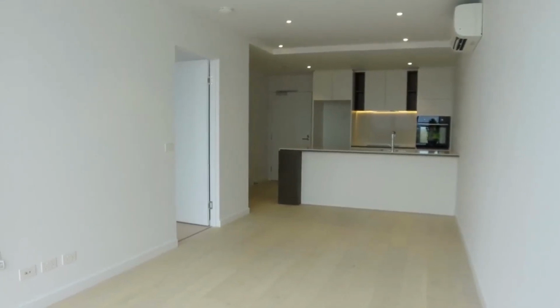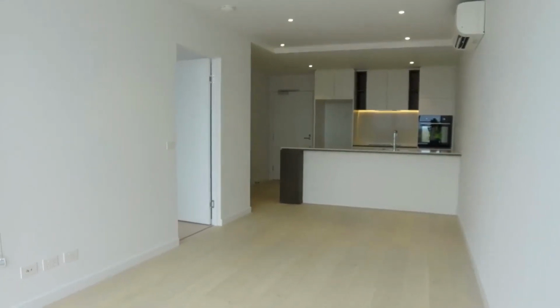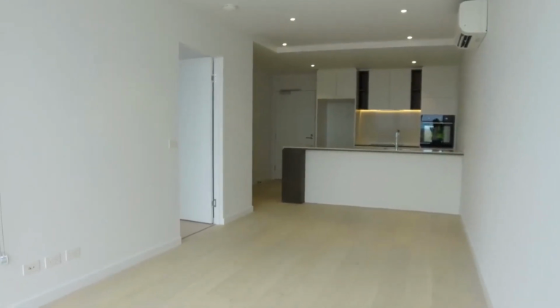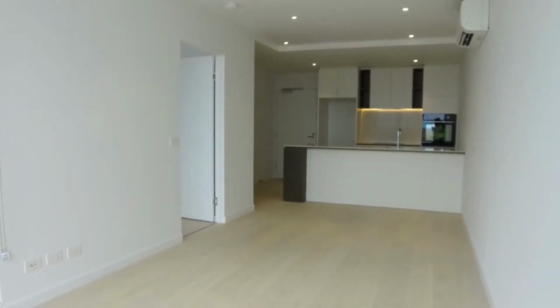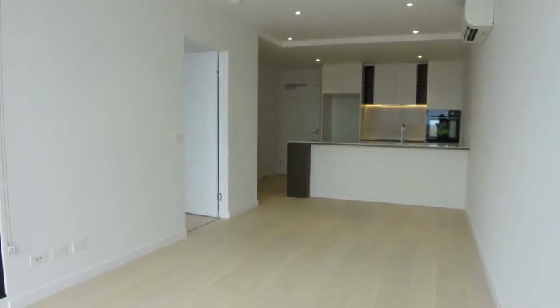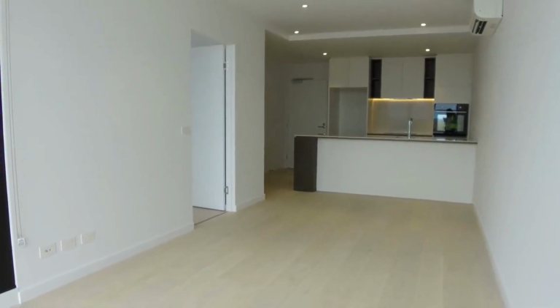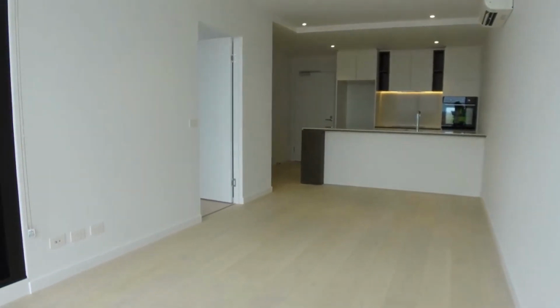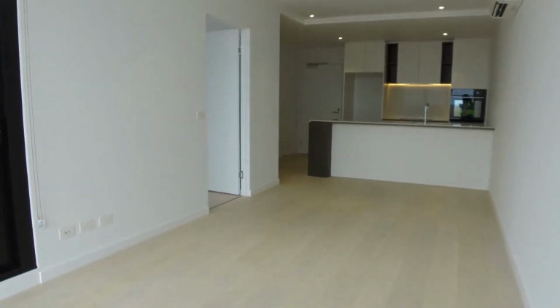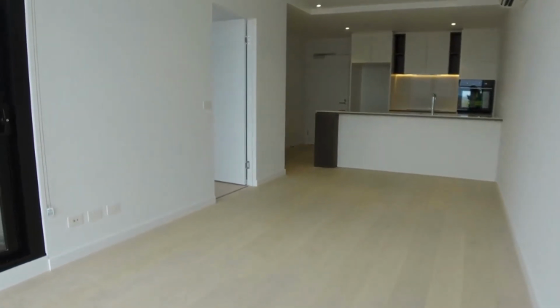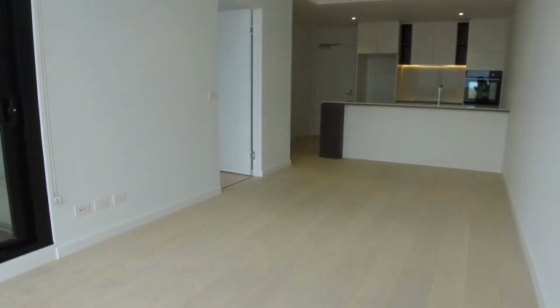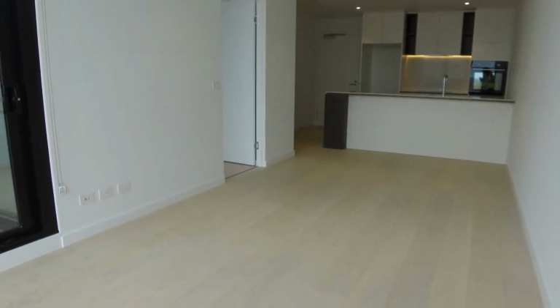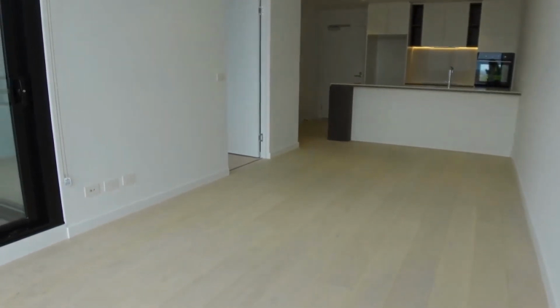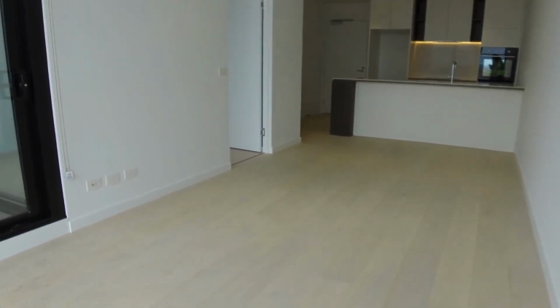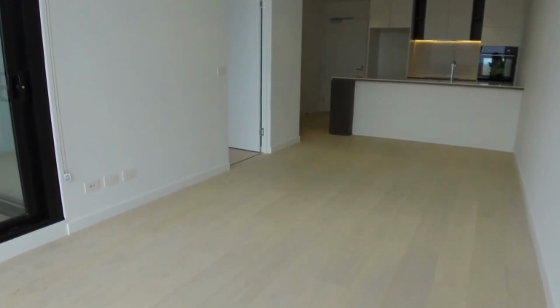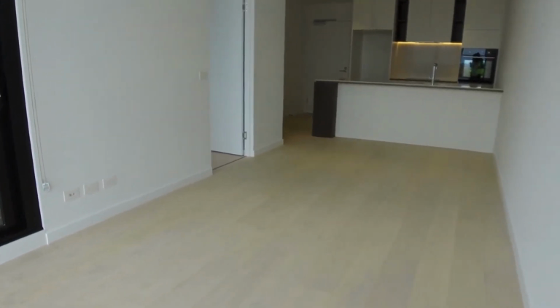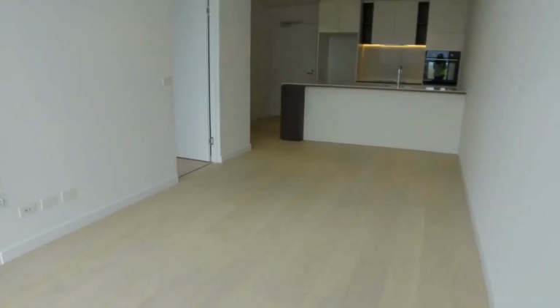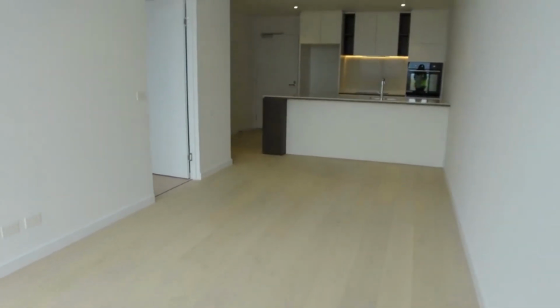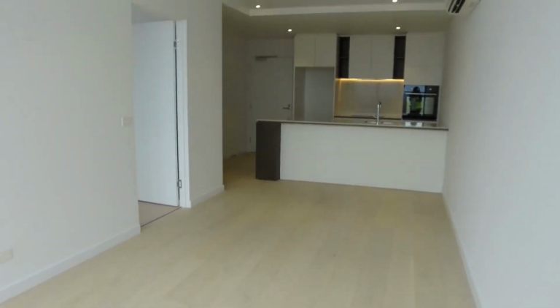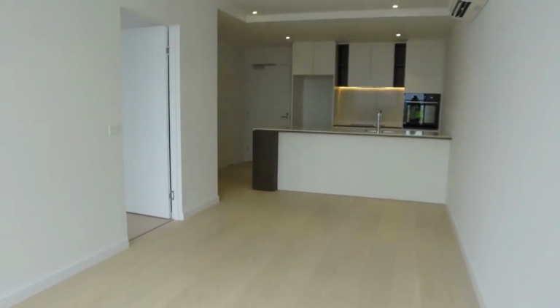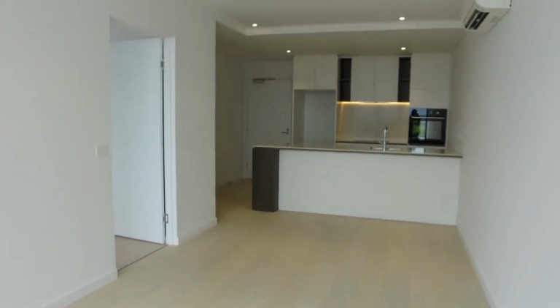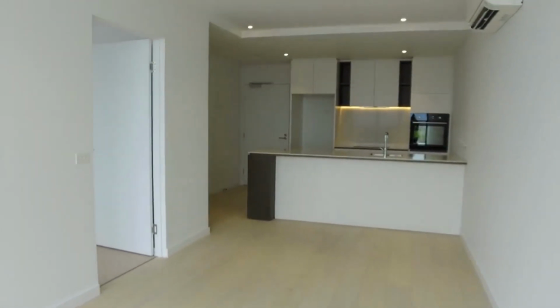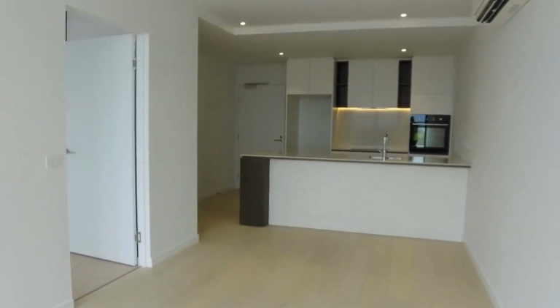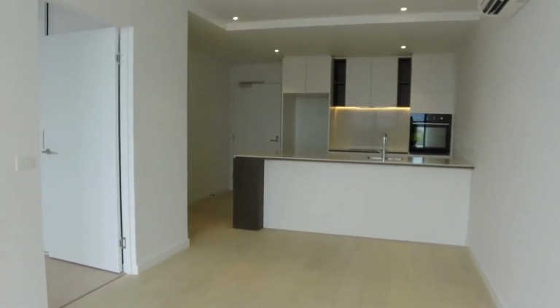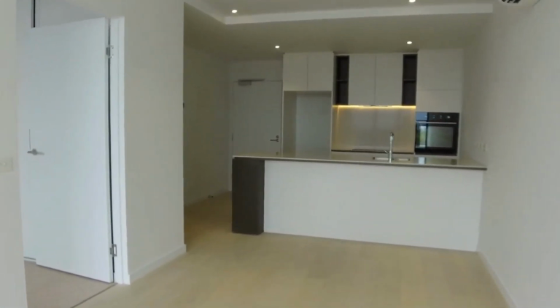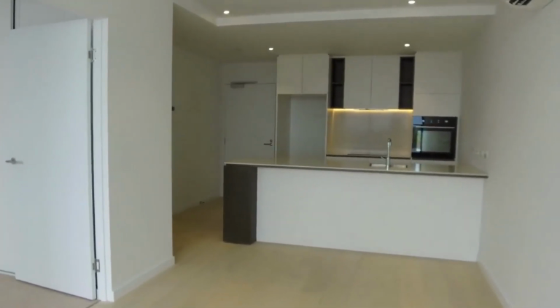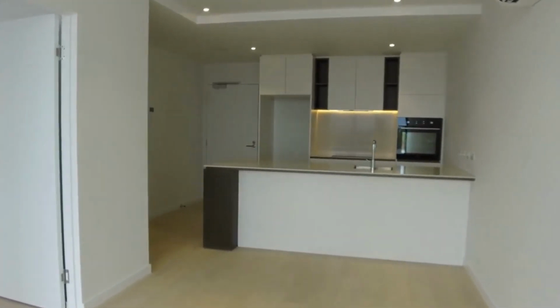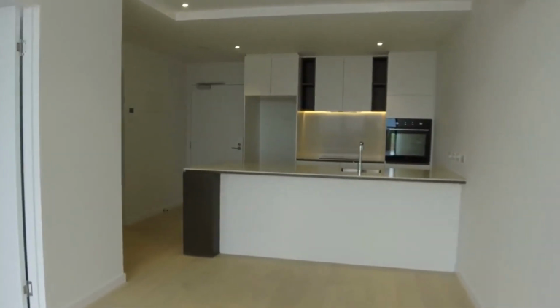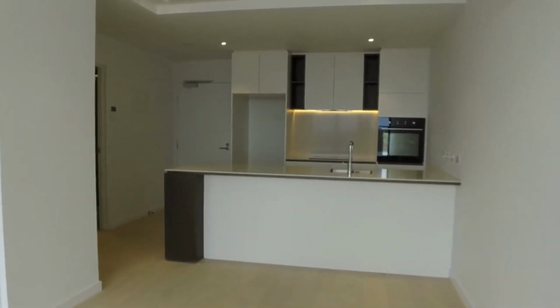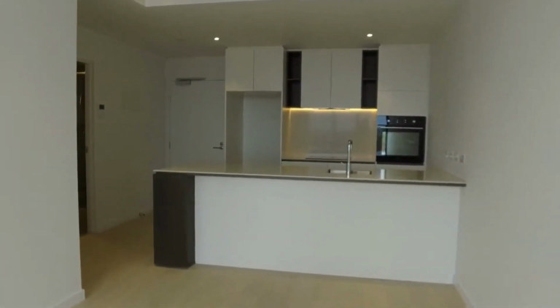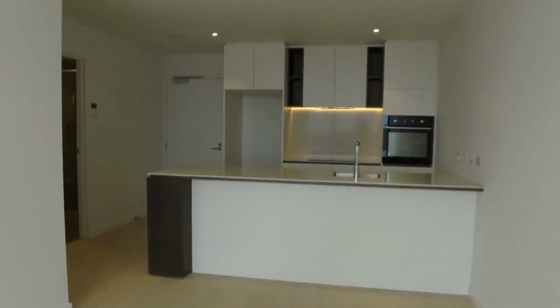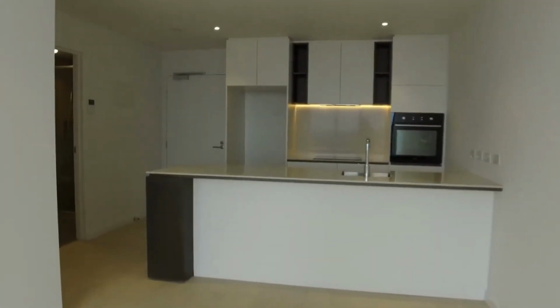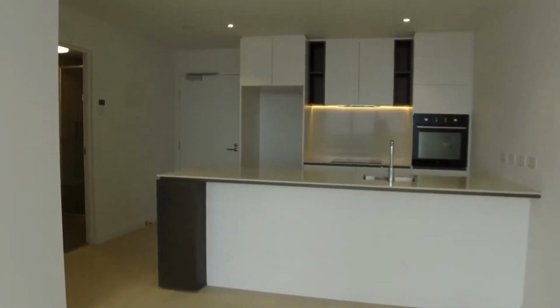As you can see, this is a really good size space here, timber flooring throughout, plenty of room for a couple of couches, dining room table, plus you've also got this great size breakfast bench as well.